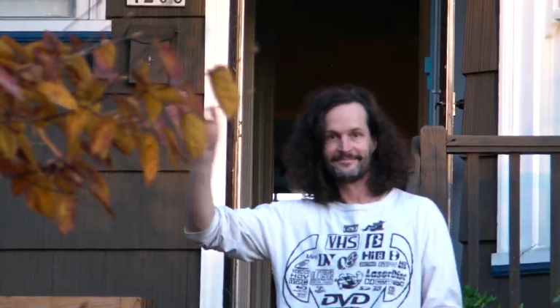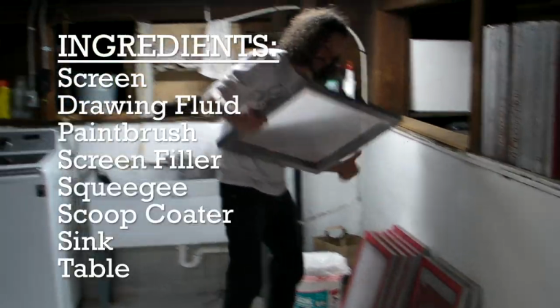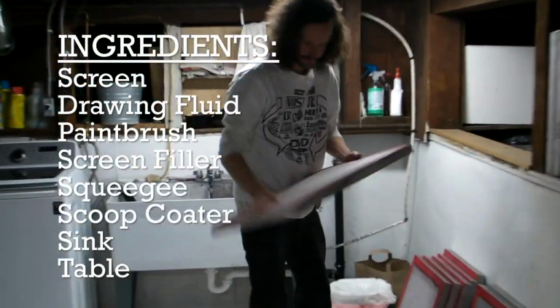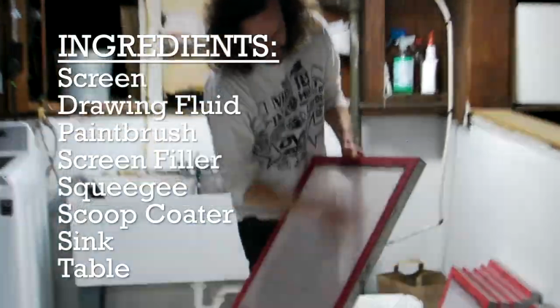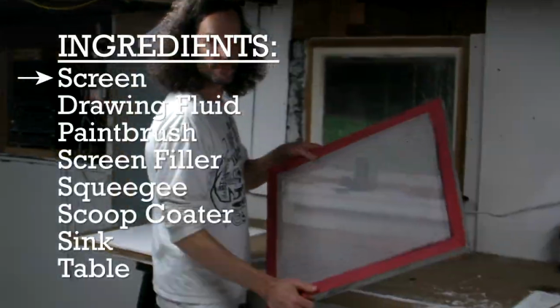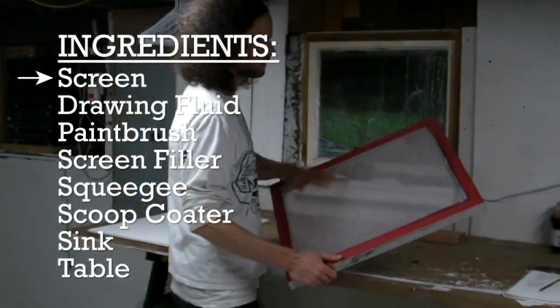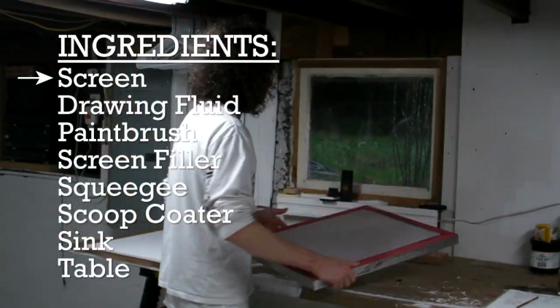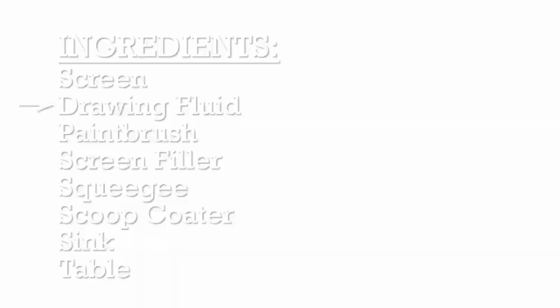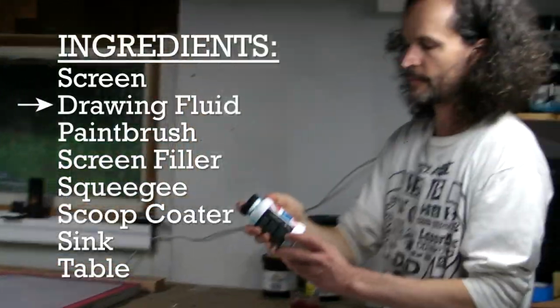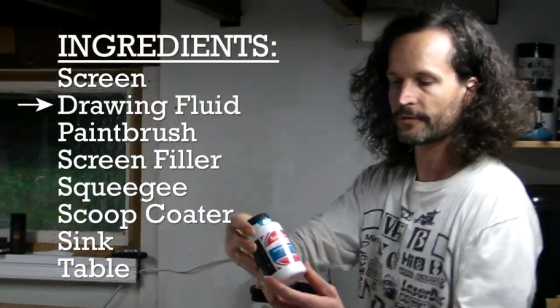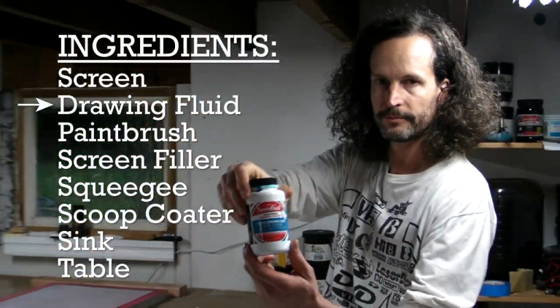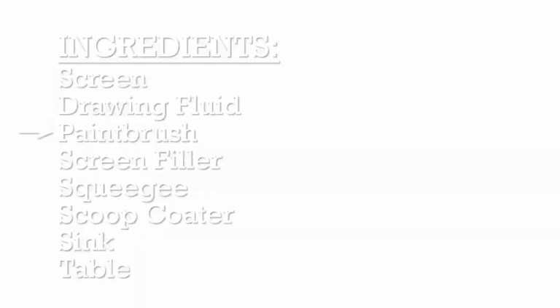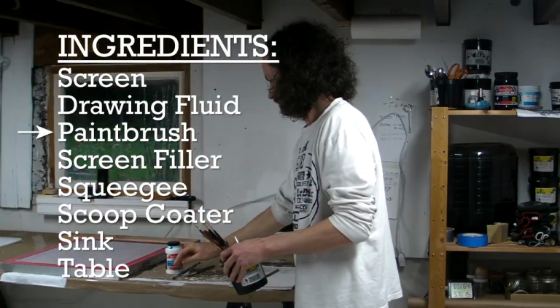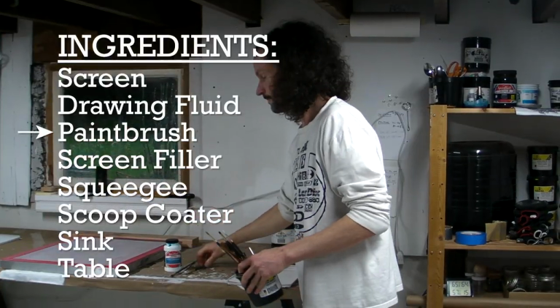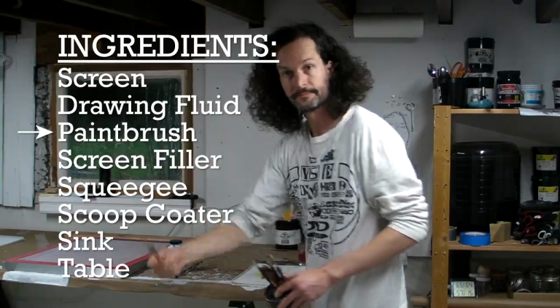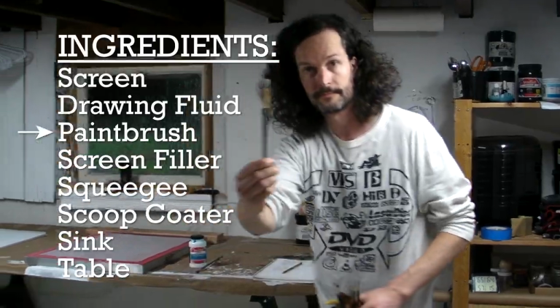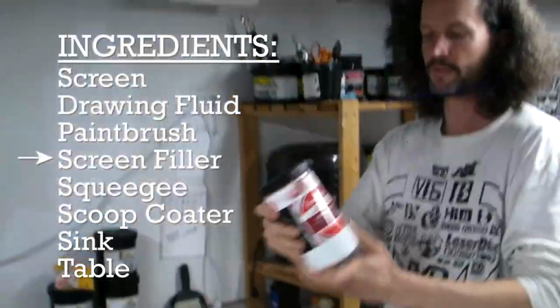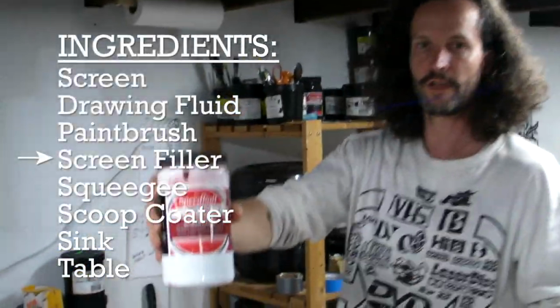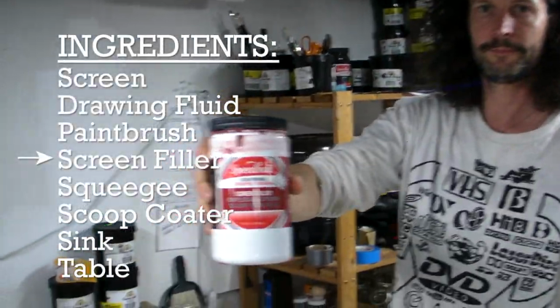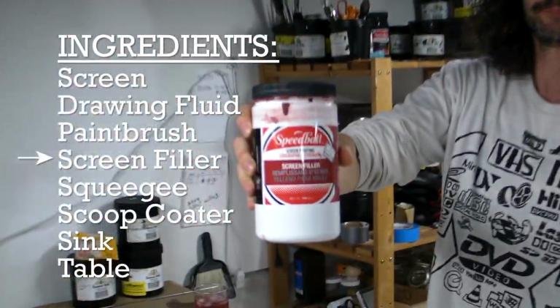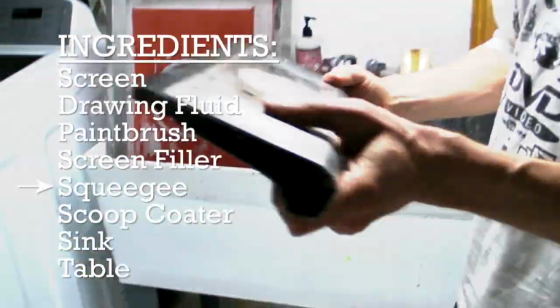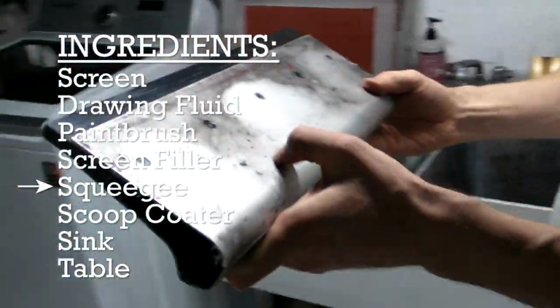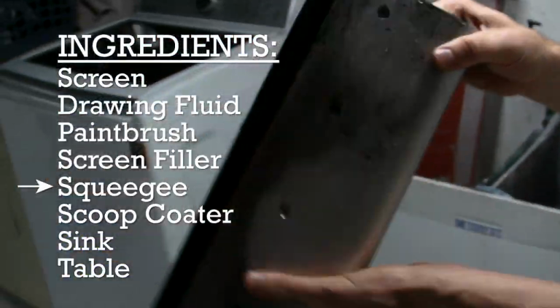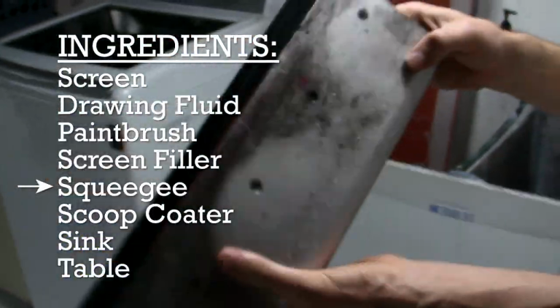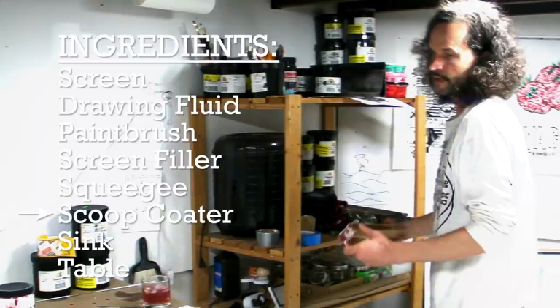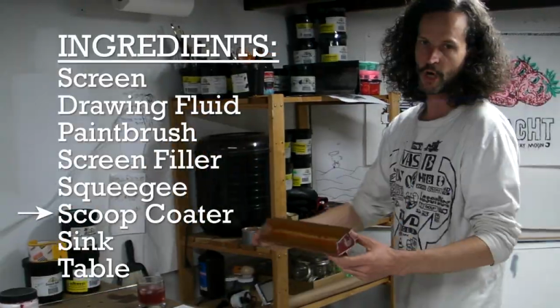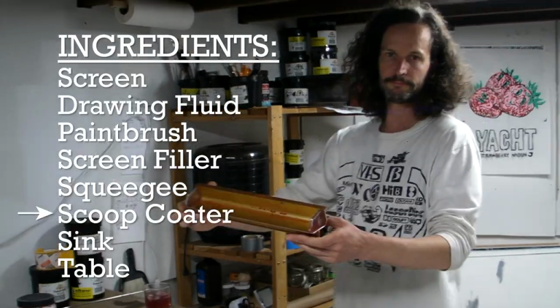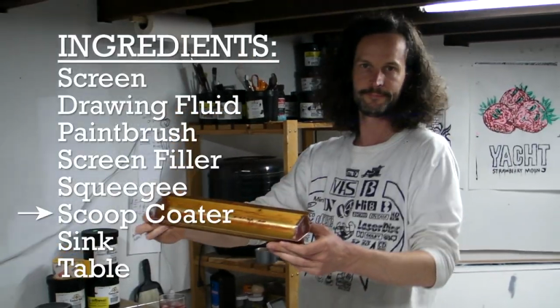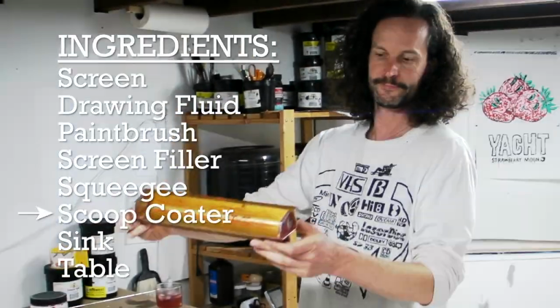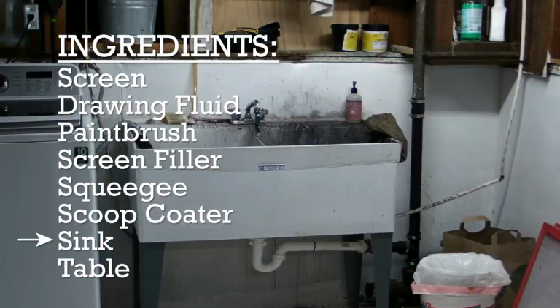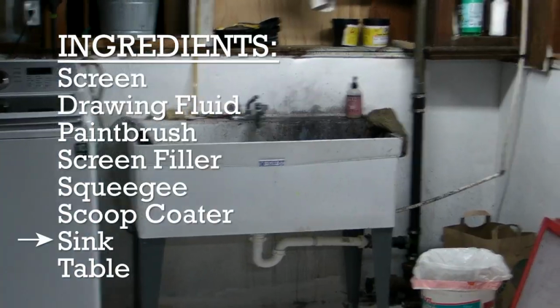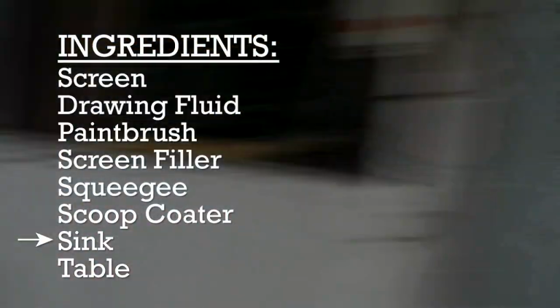Here's everything we need: a screen, drawing fluid, a paintbrush of some sort, screen filler, a squeegee, a scoop coater, and so on.